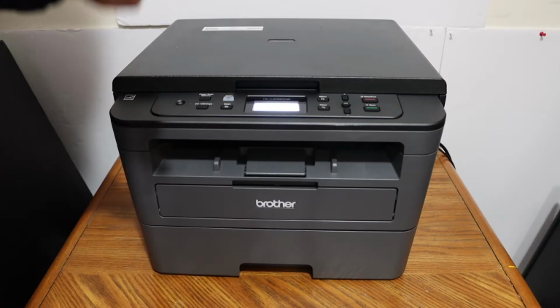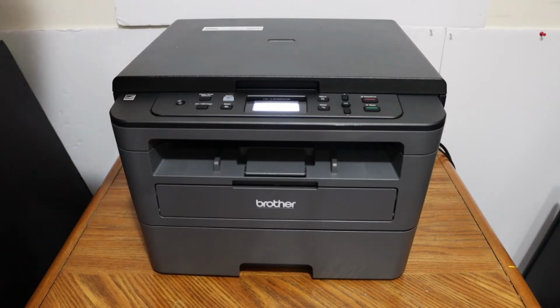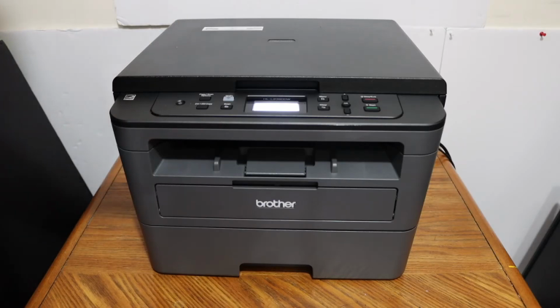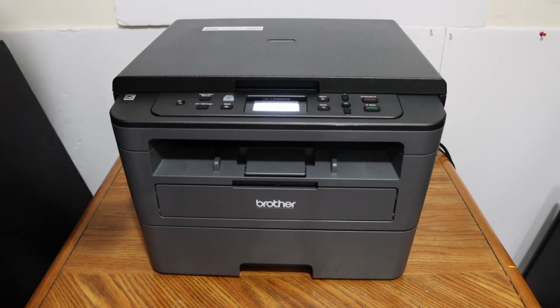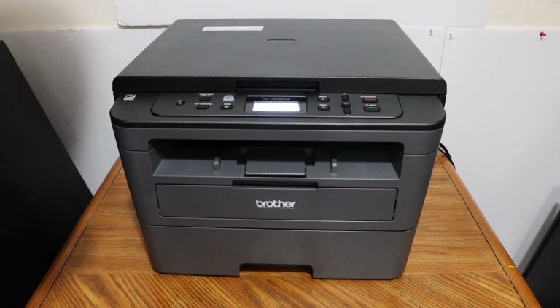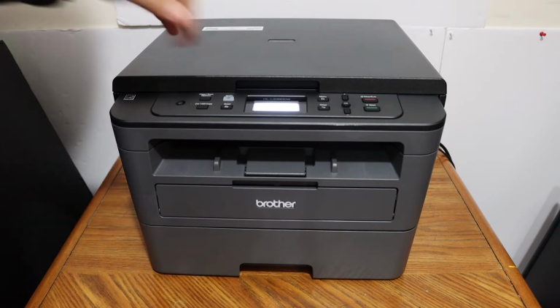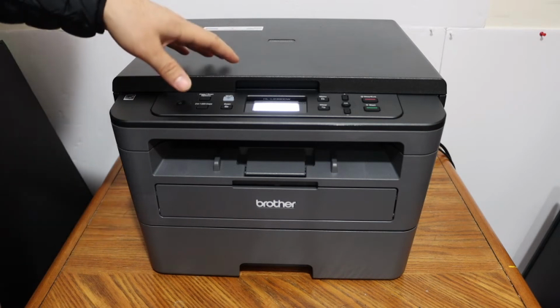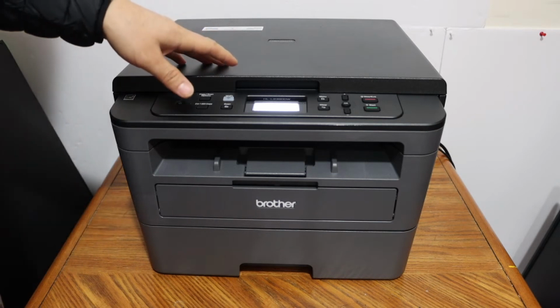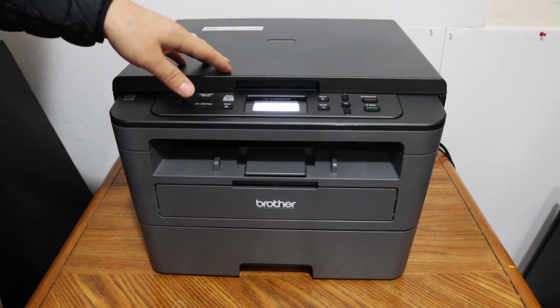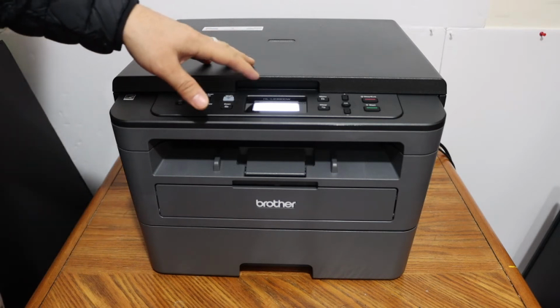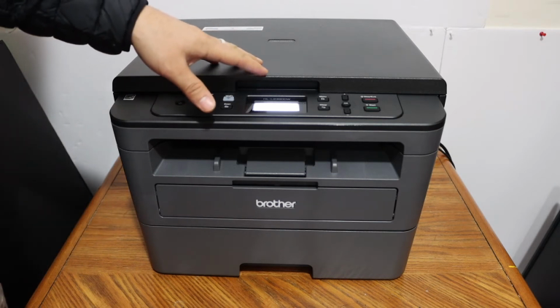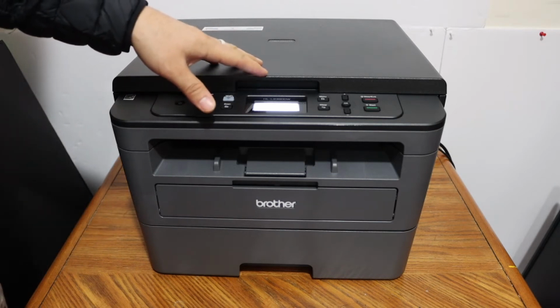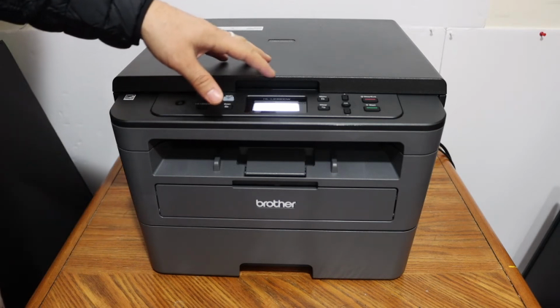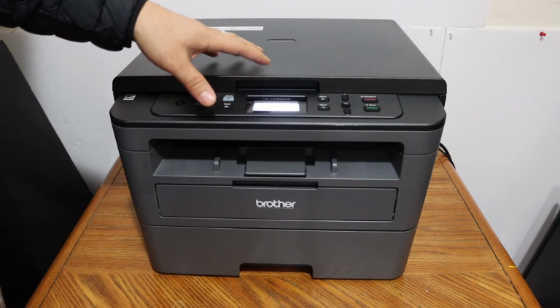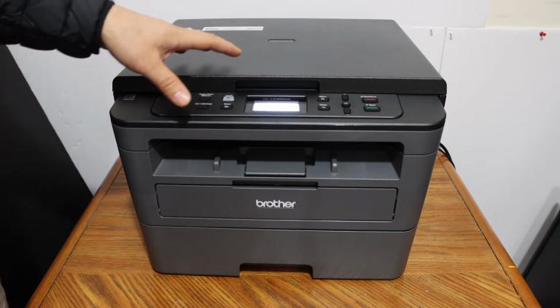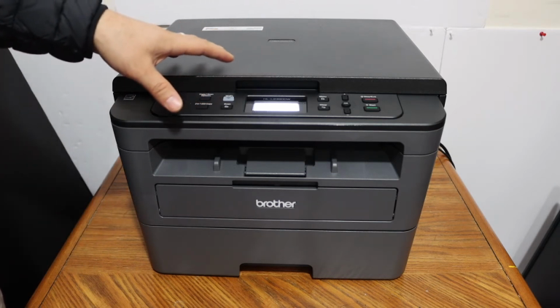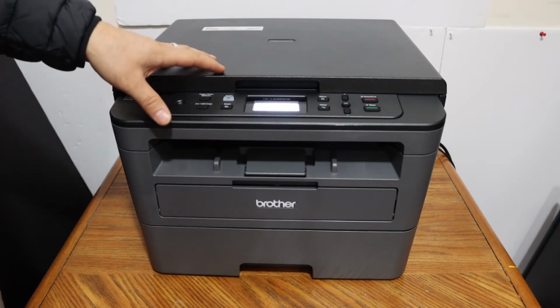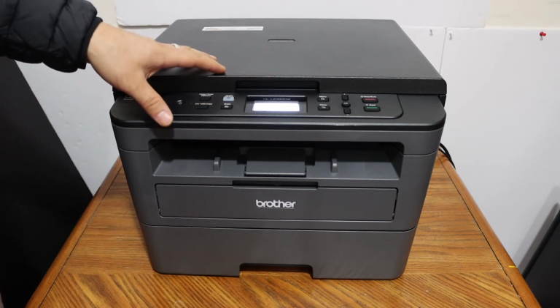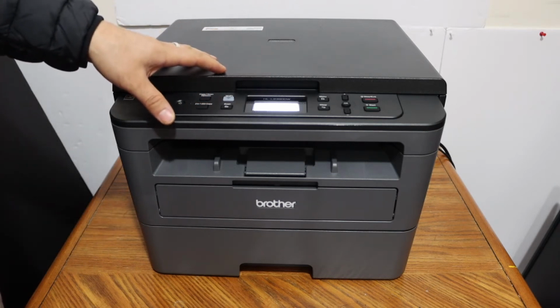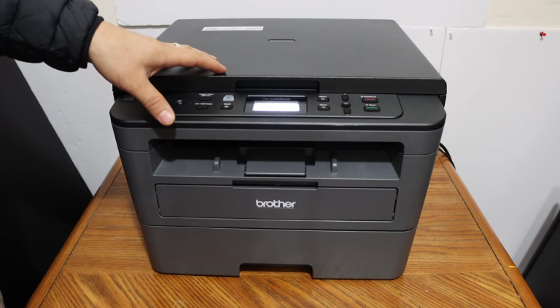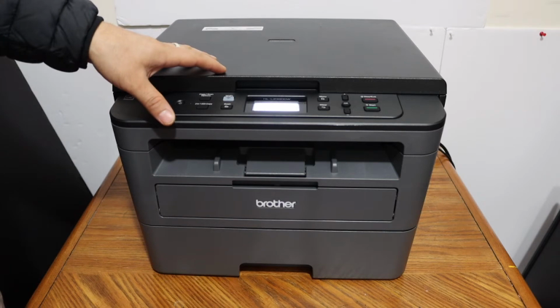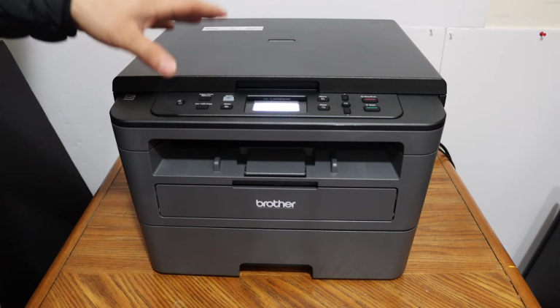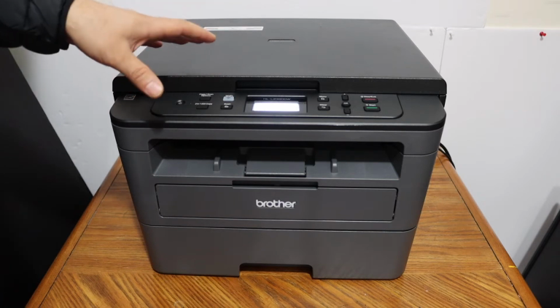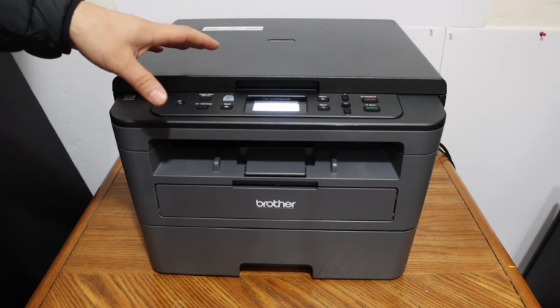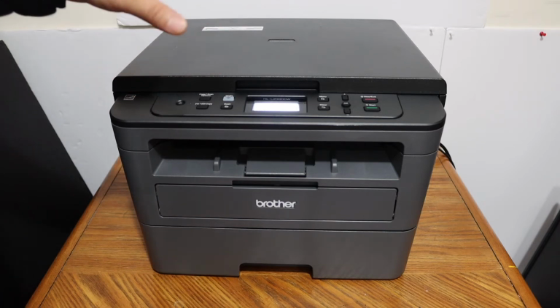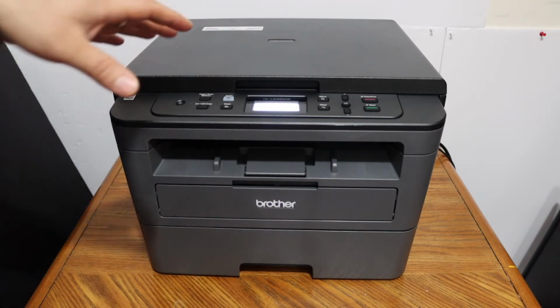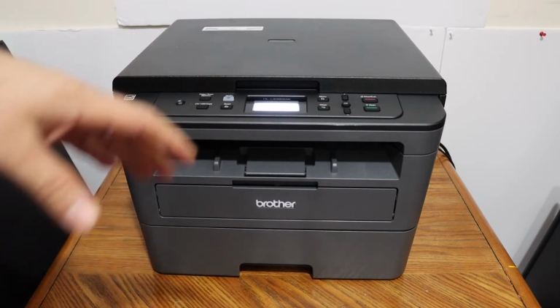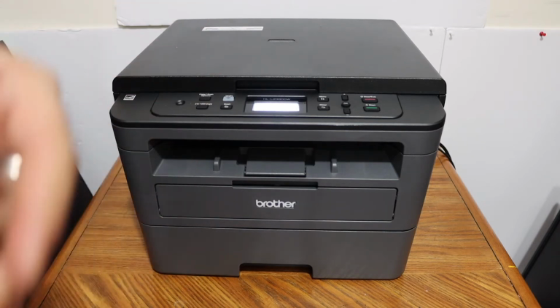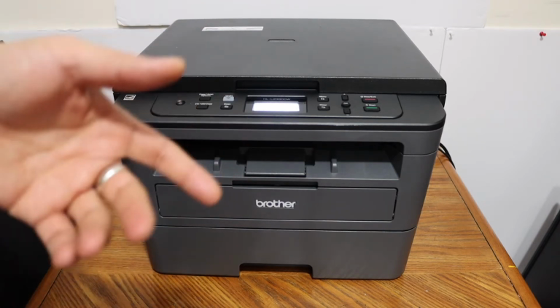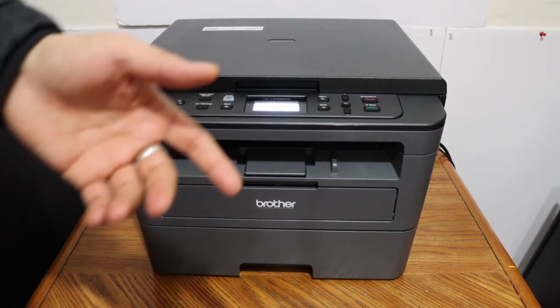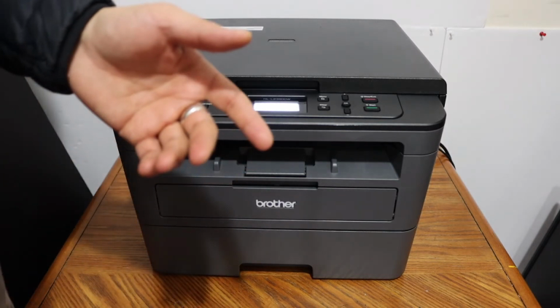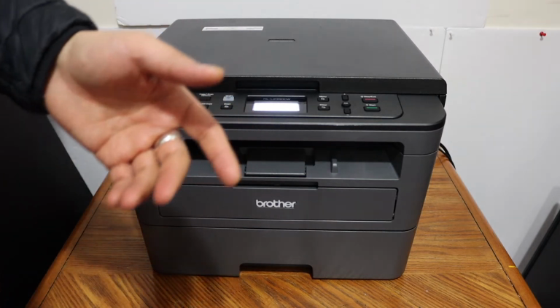Today's video is about the Brother printer, model HLL2390DW. I'm going to show you how to do the copy, print, and scan using this printer.